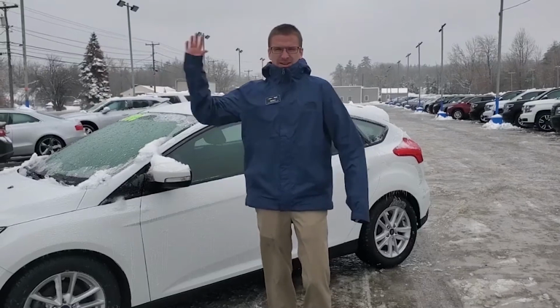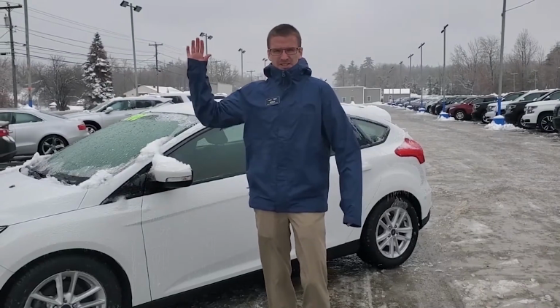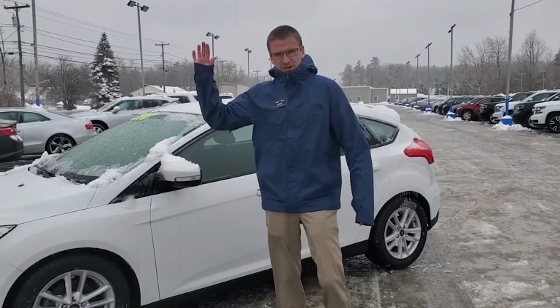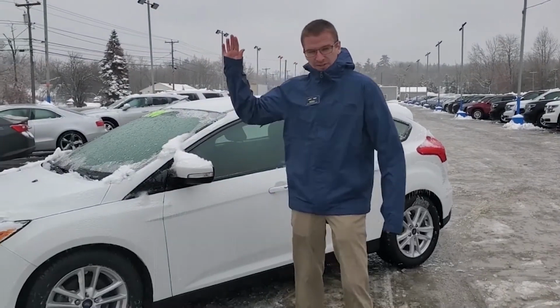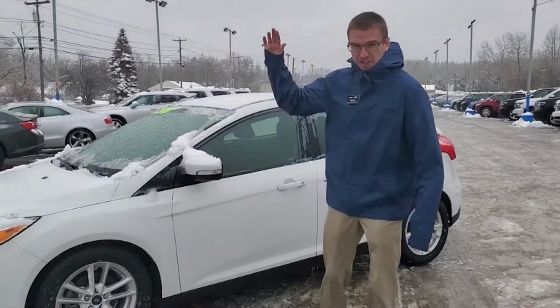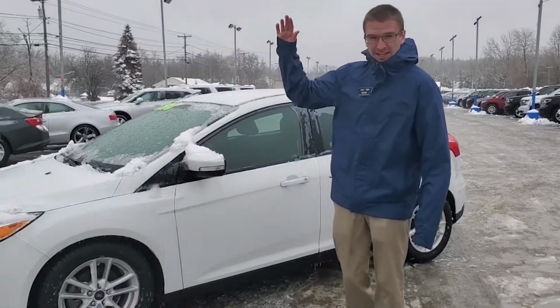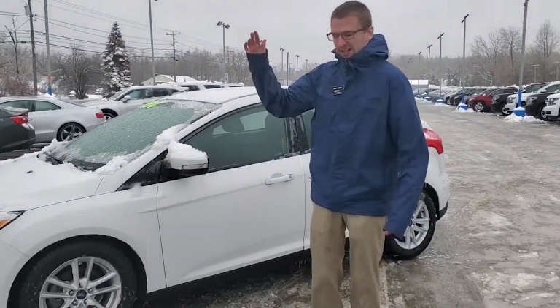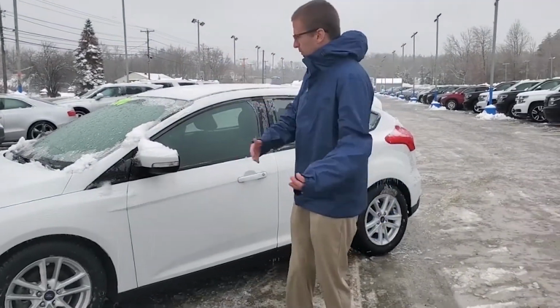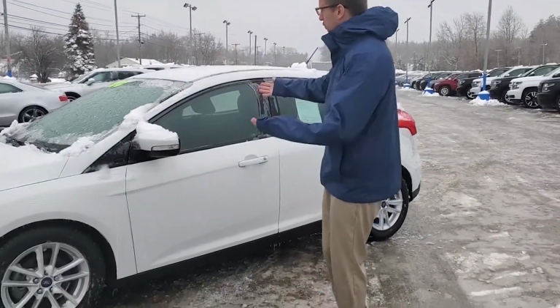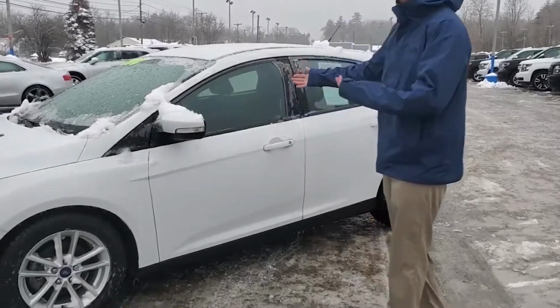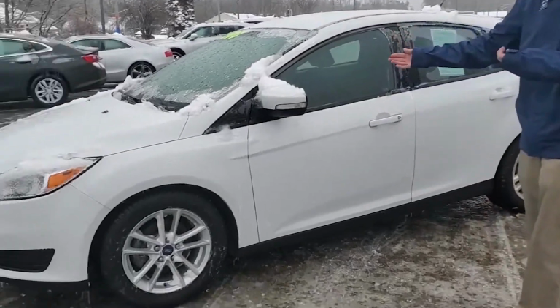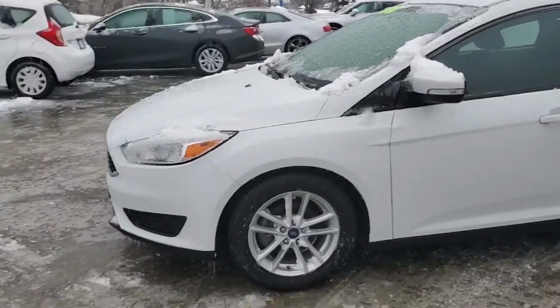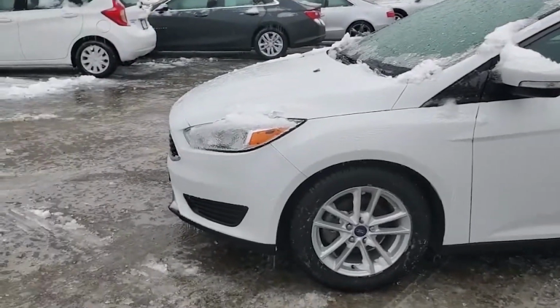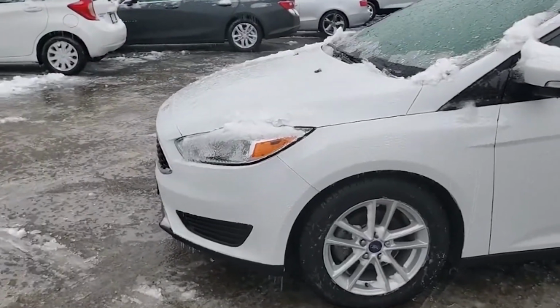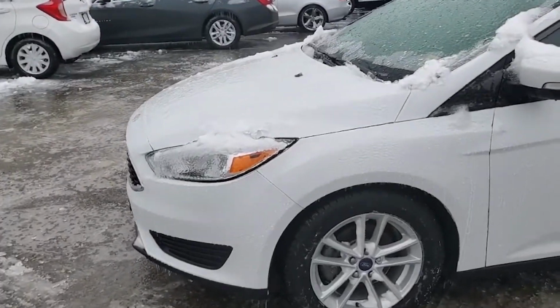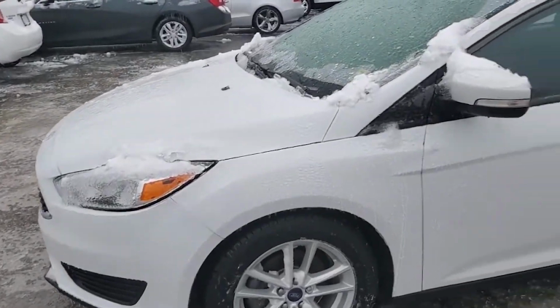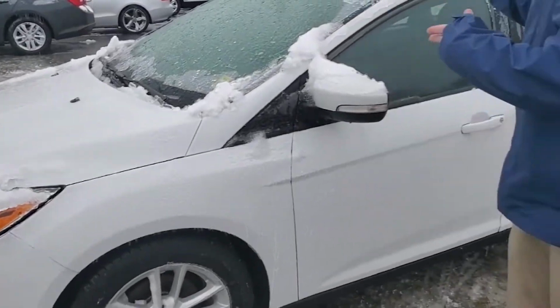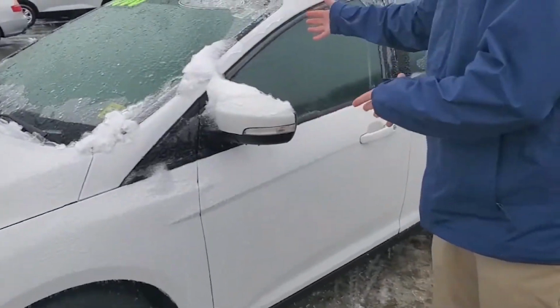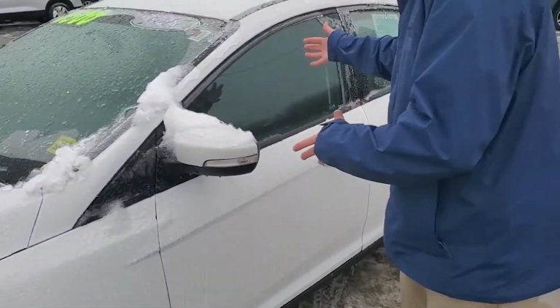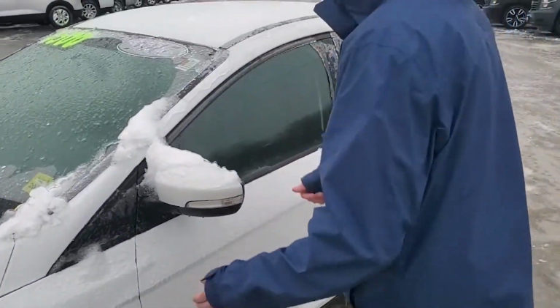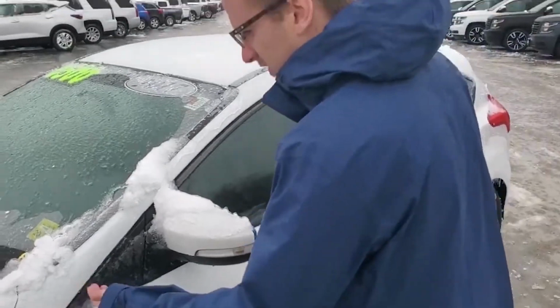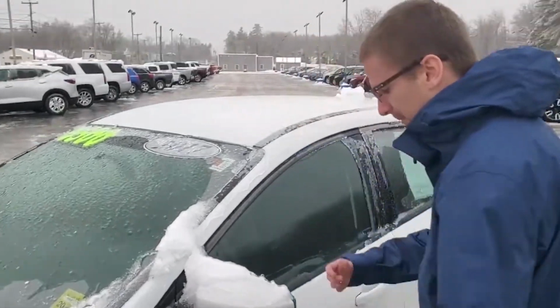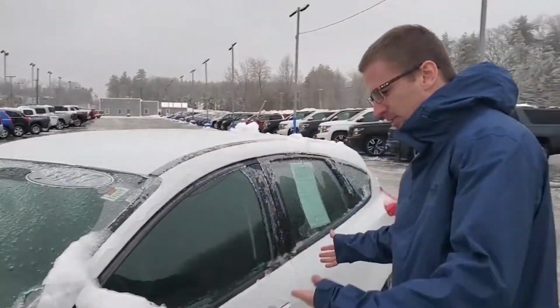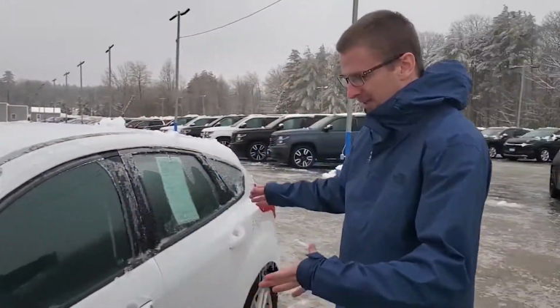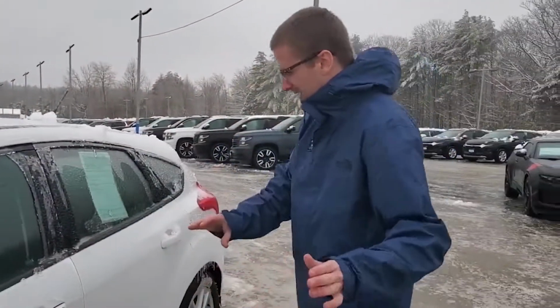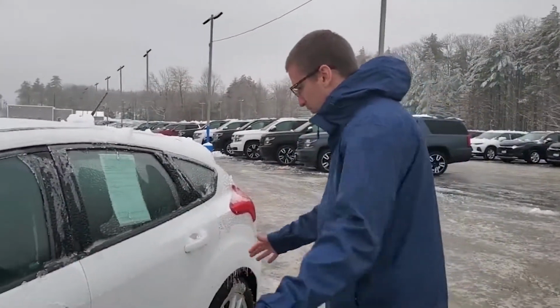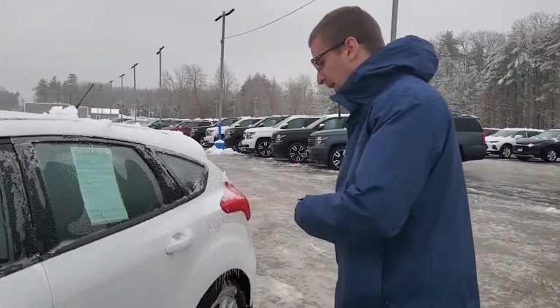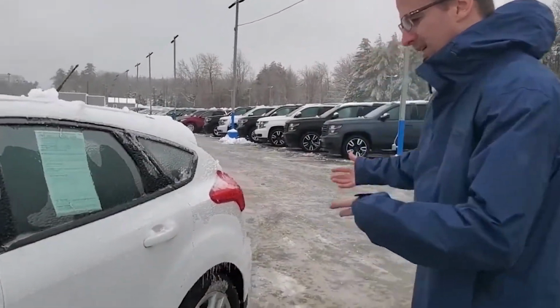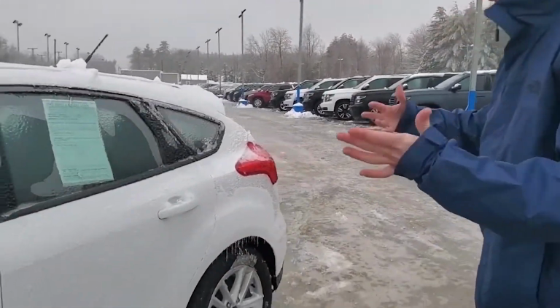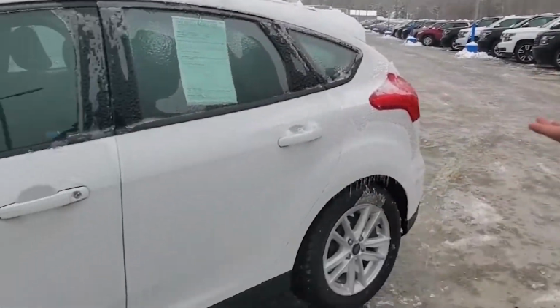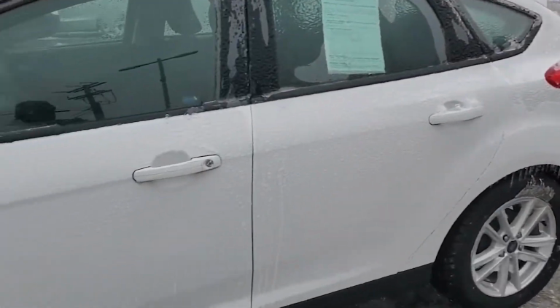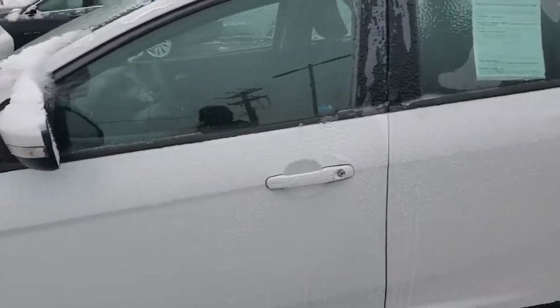Hey, this is Derek over at Ira Jack's Chevy Cadillac. I just wanted to shoot you a quick video about the 2017 Ford Focus that you requested. It's a hatchback. It's got beautiful paint — no dents, no dings, no scratches.